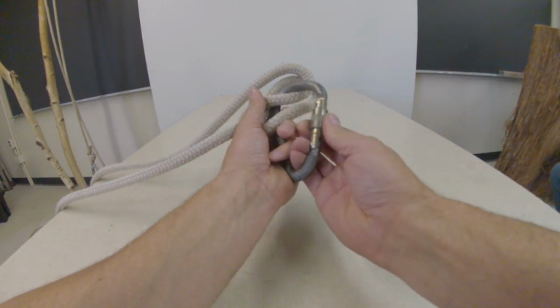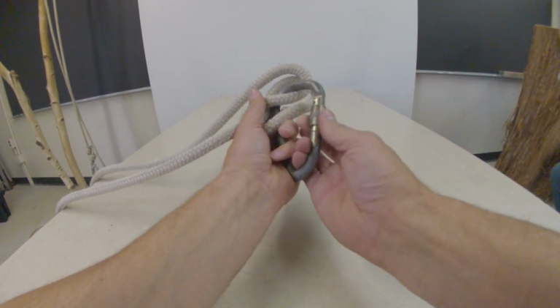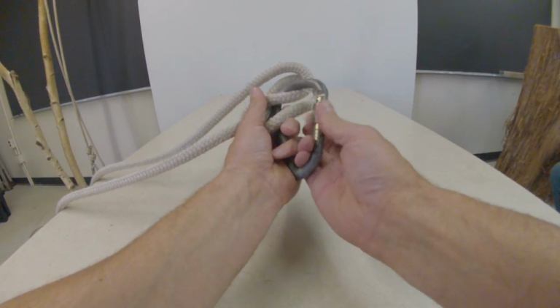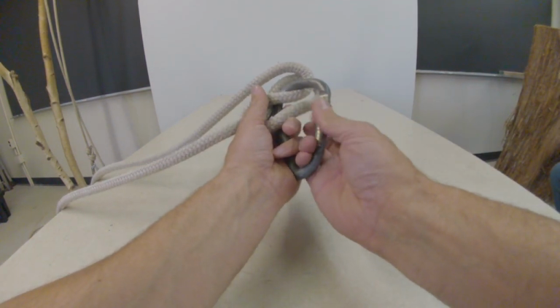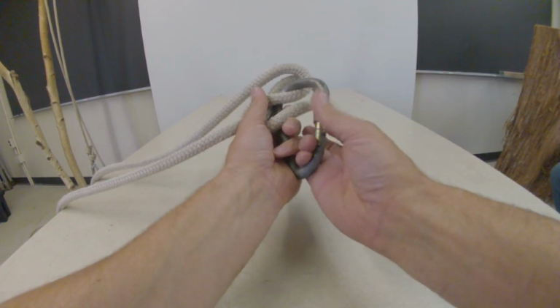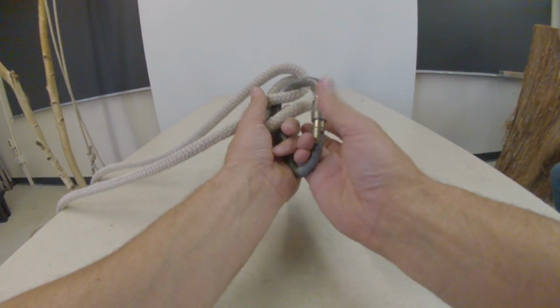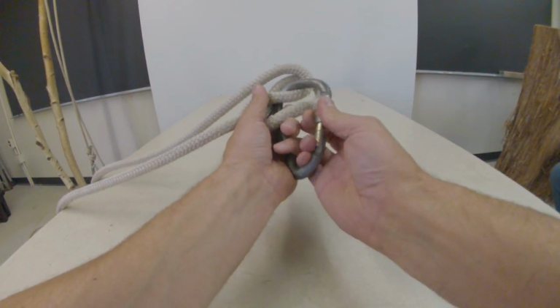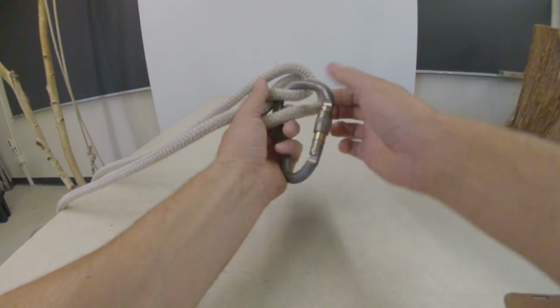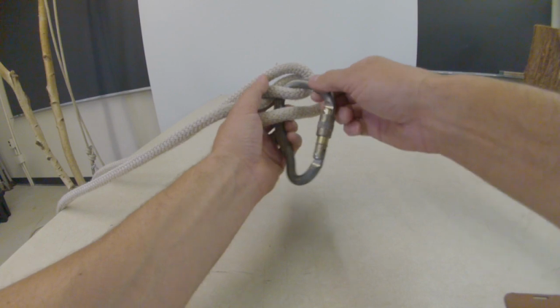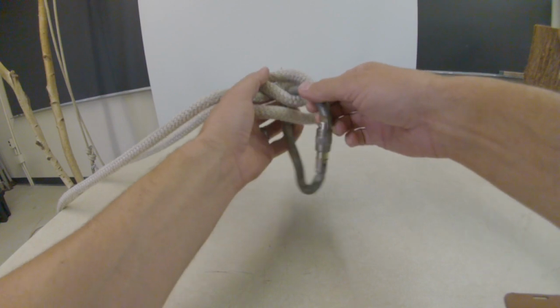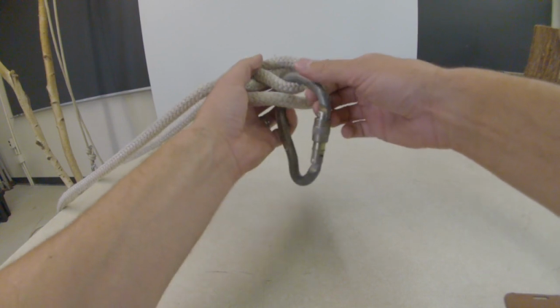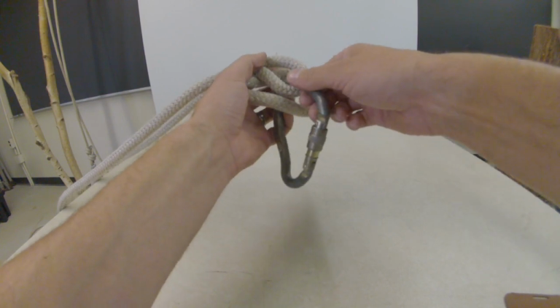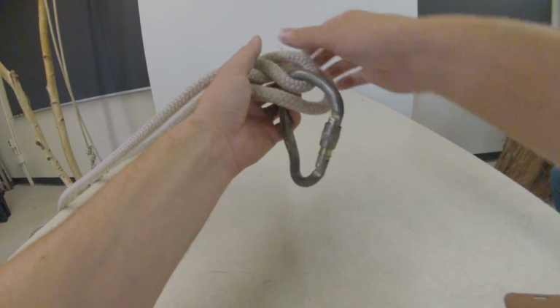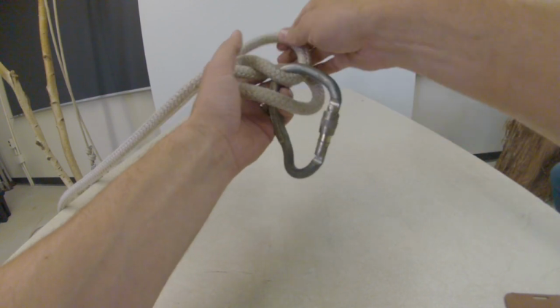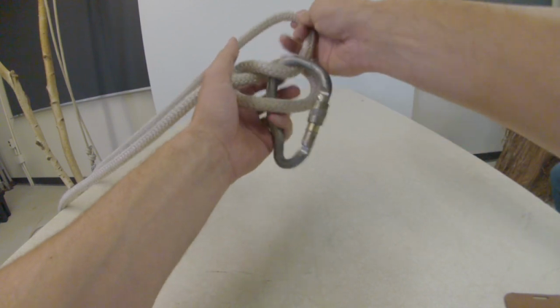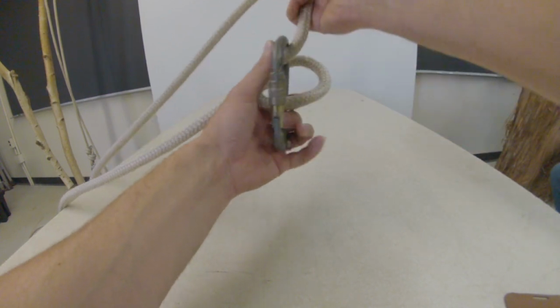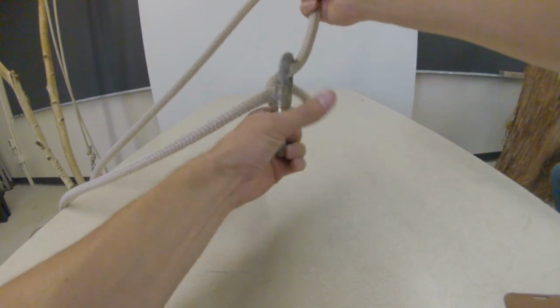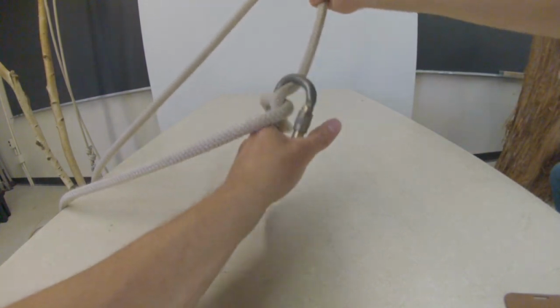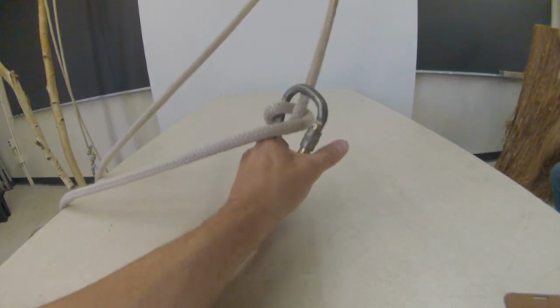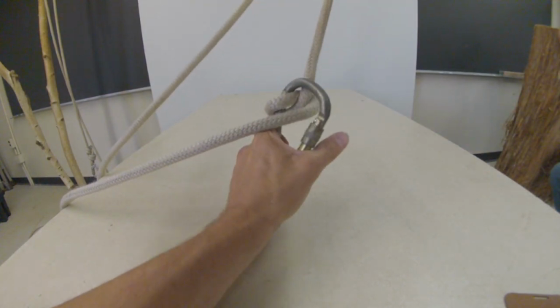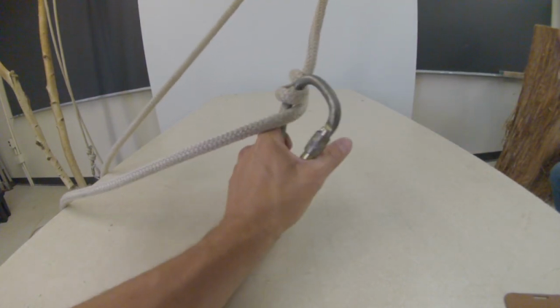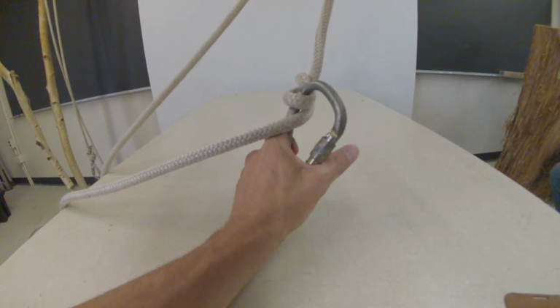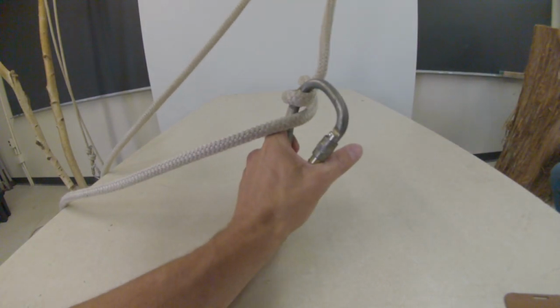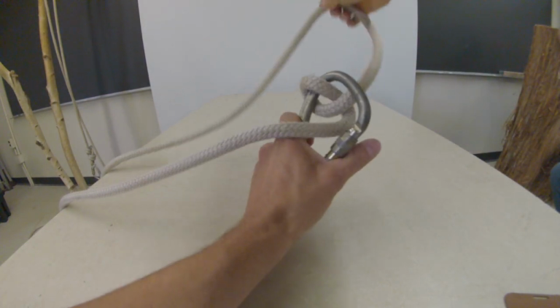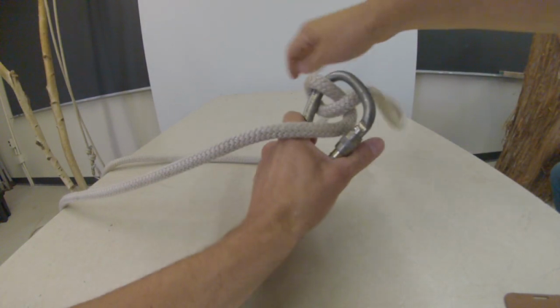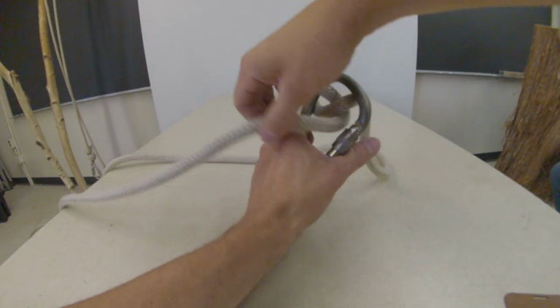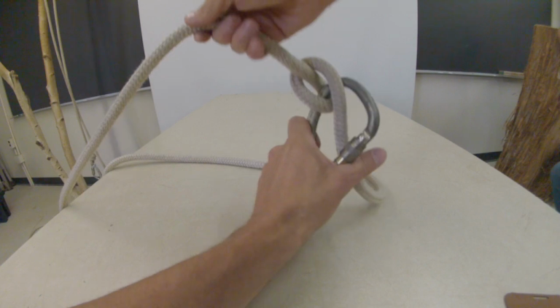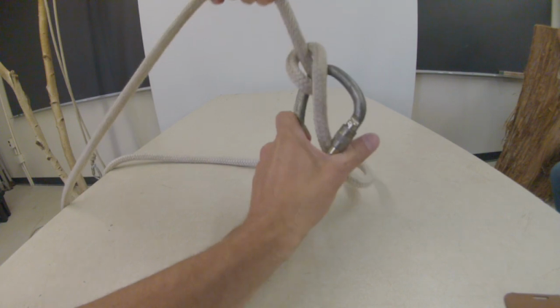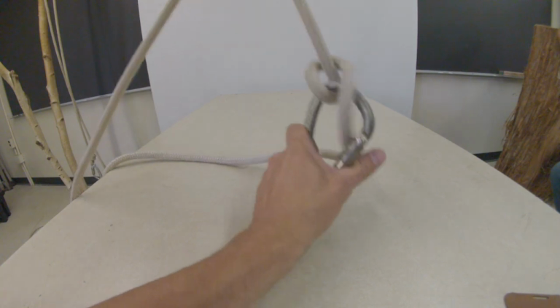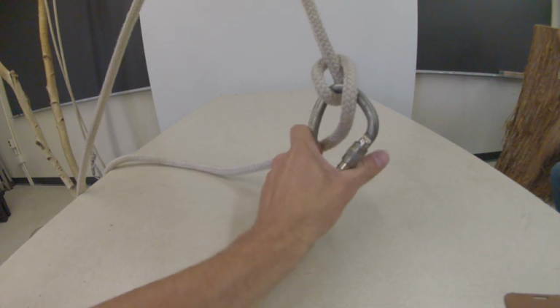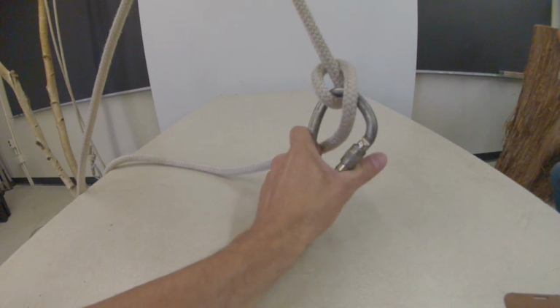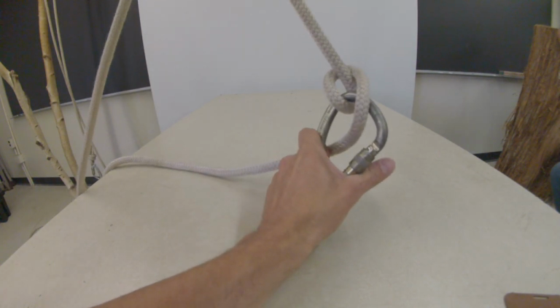It works best with a pear-shaped carabiner, and the Munter hitch can be flipped forwards and backwards through the carabiner fairly readily.